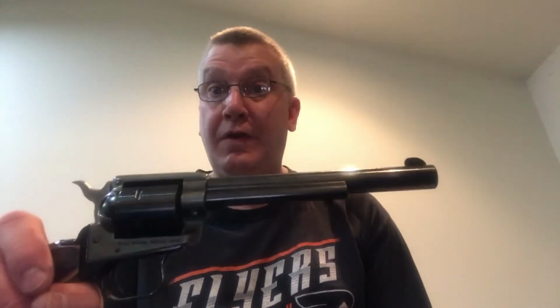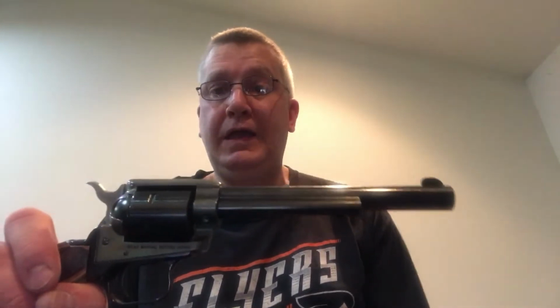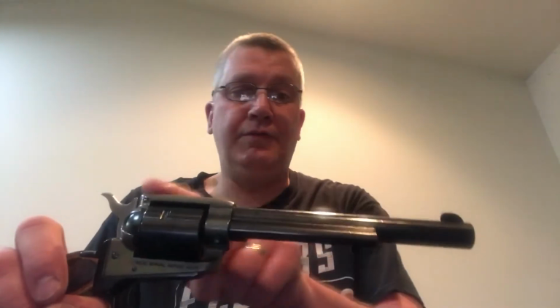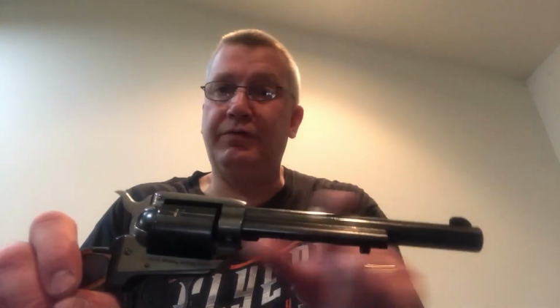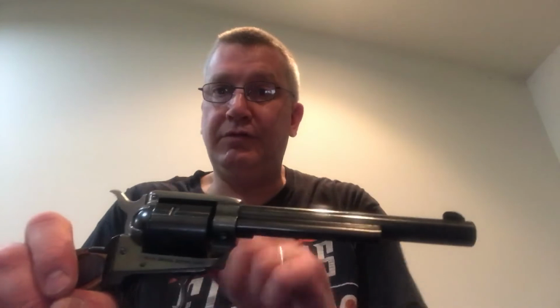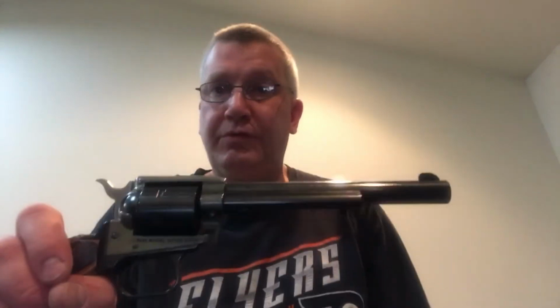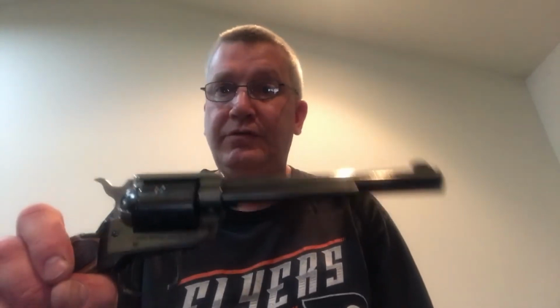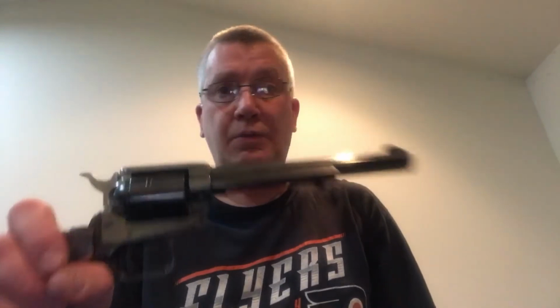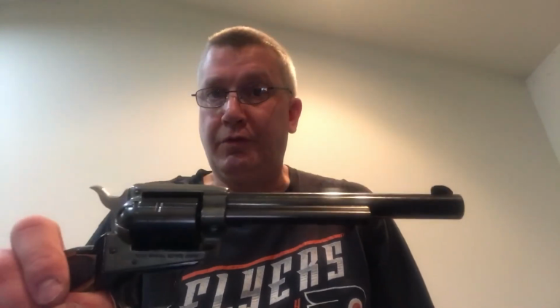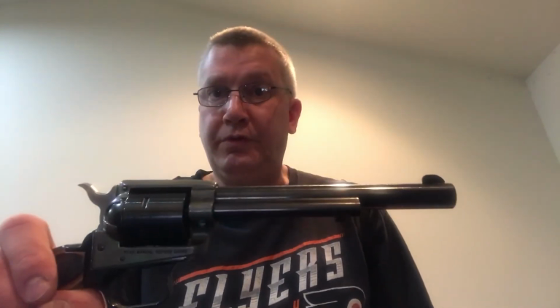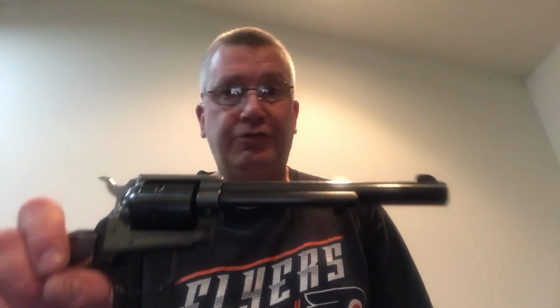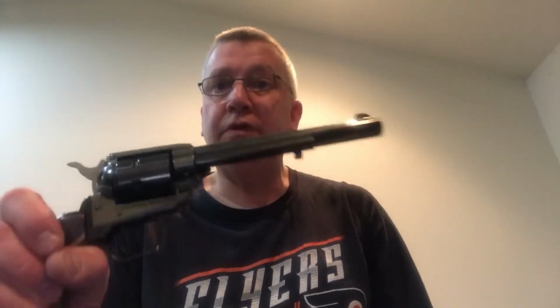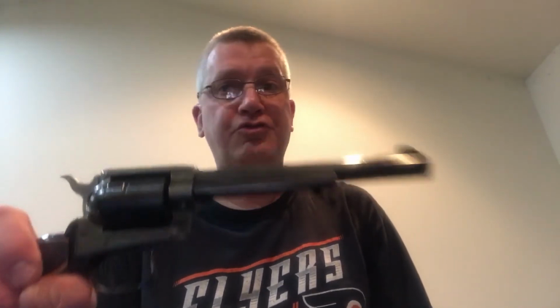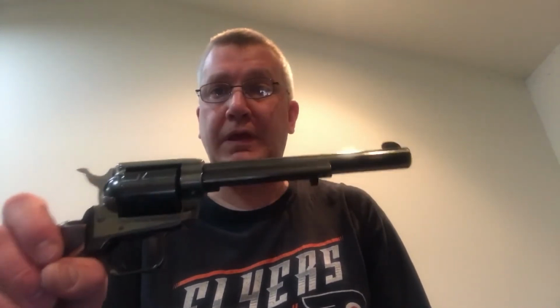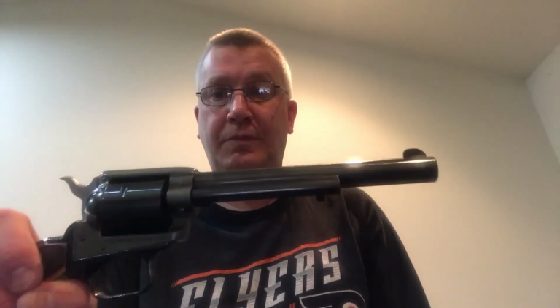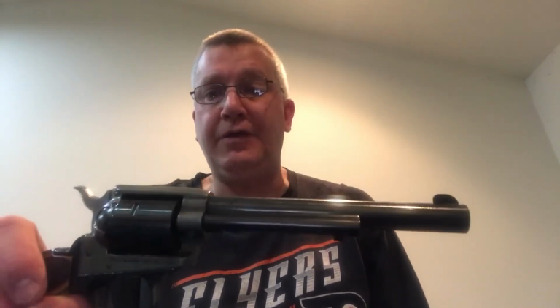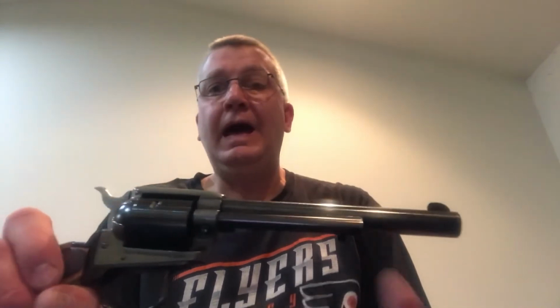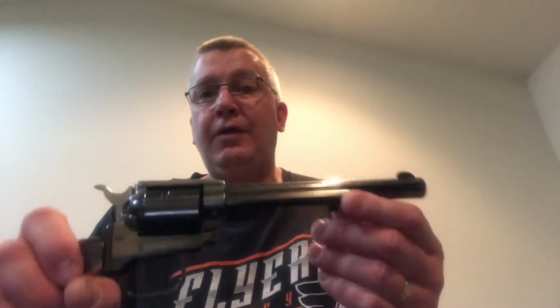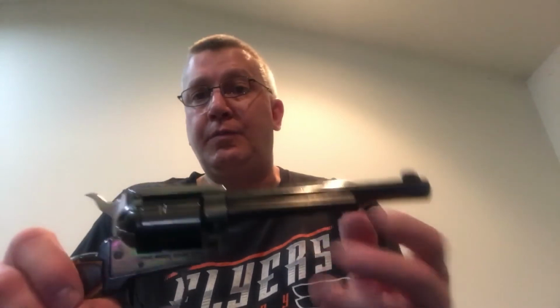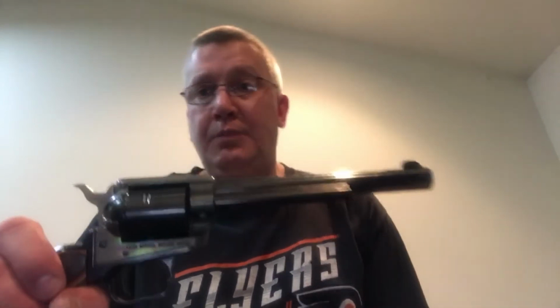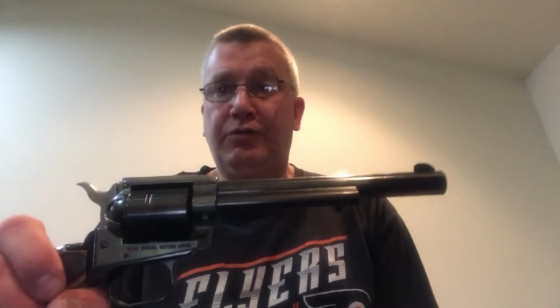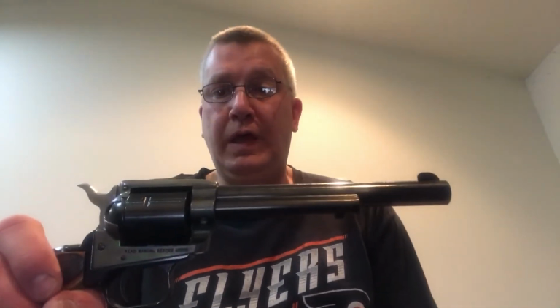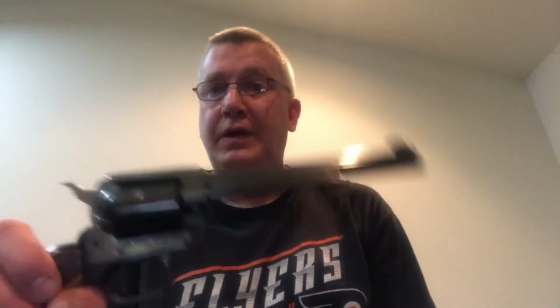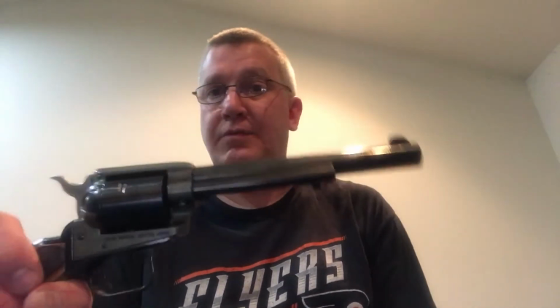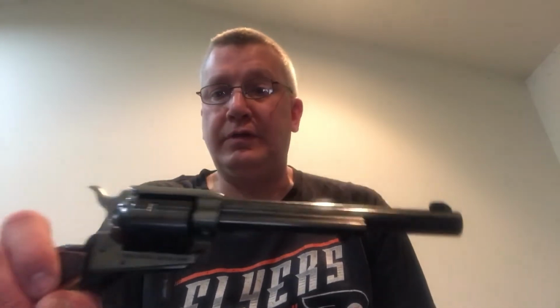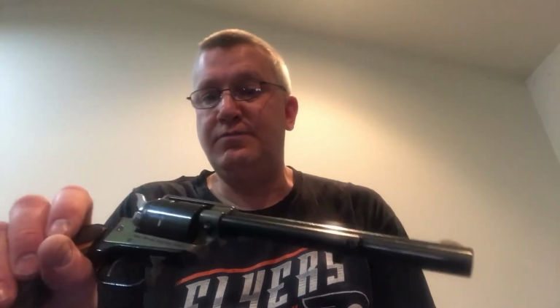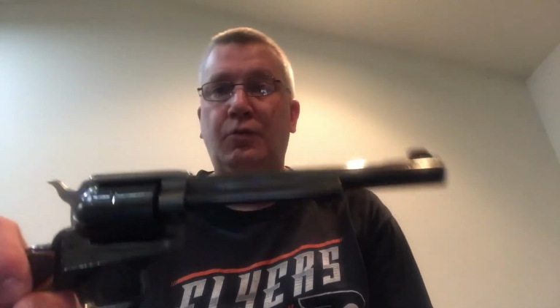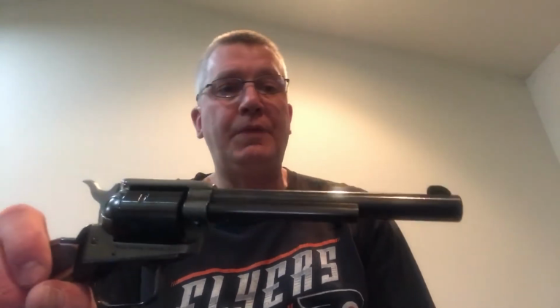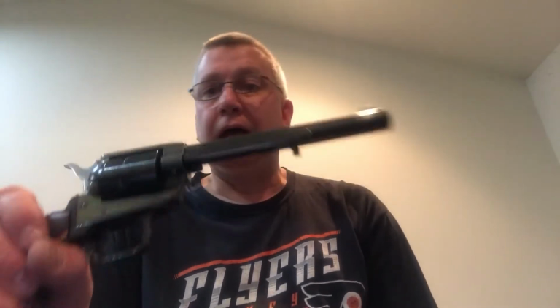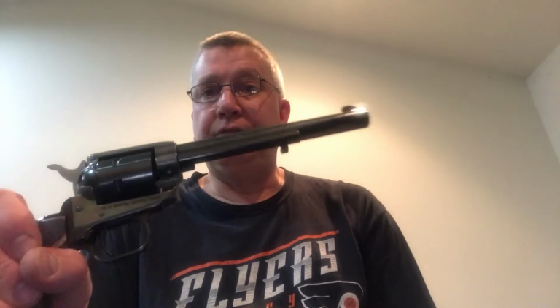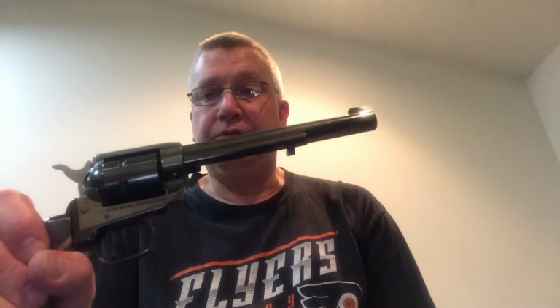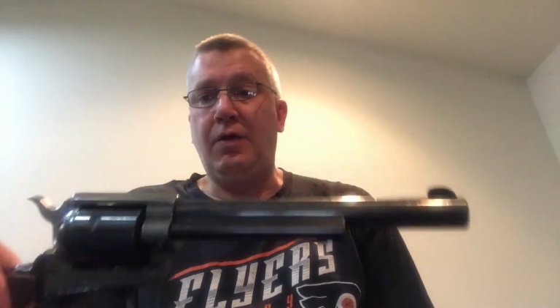Very accurate, even though it does not have adjustable sights. Once you learn where this gun shoots, it is extremely accurate. I carry this as a backup when I go small game hunting — rabbit, pheasant, squirrel. I love this firearm.